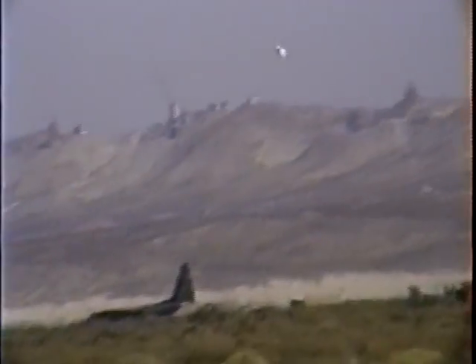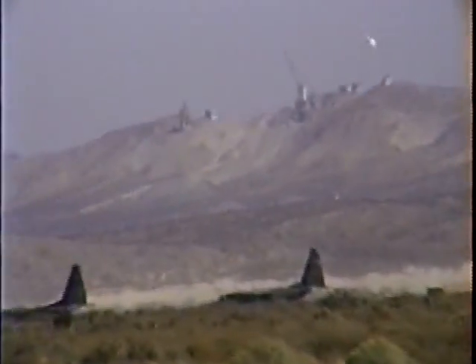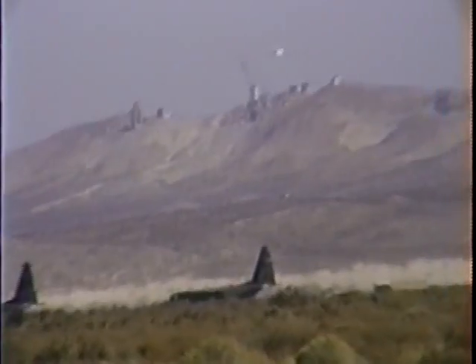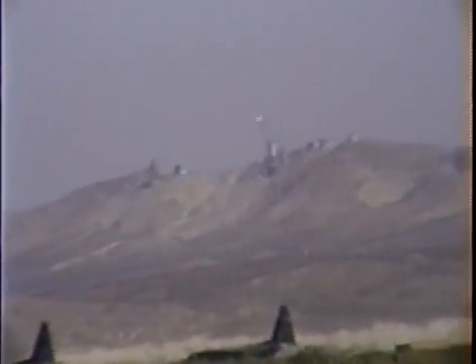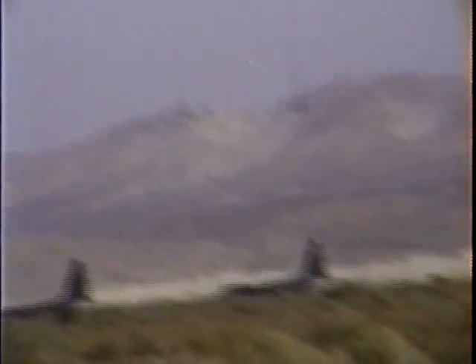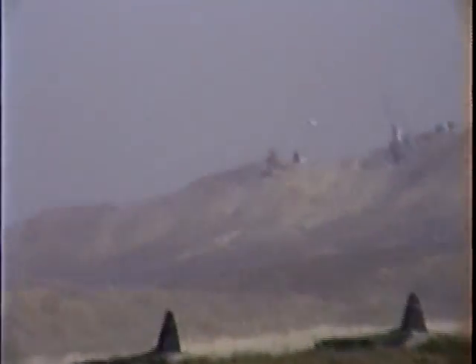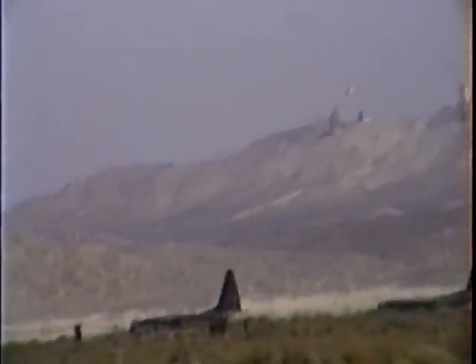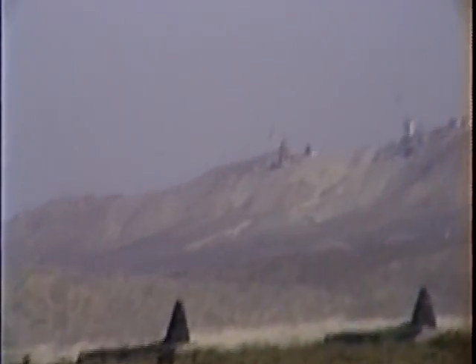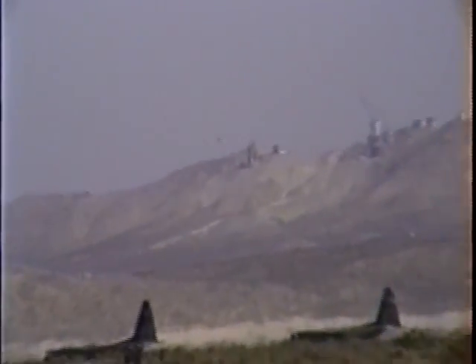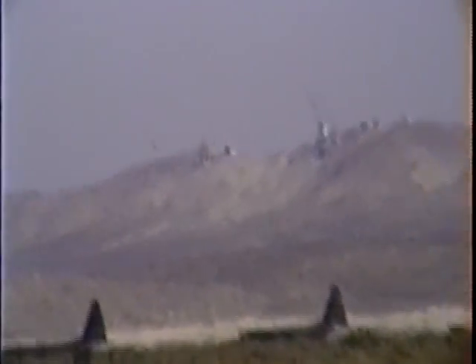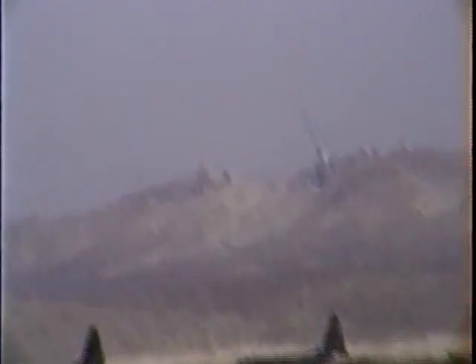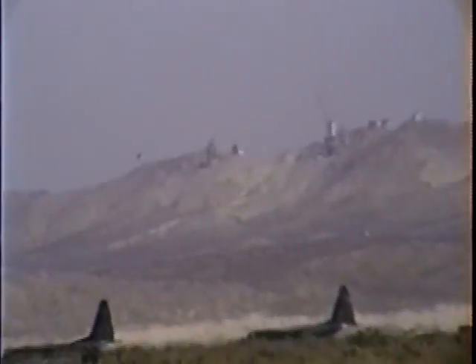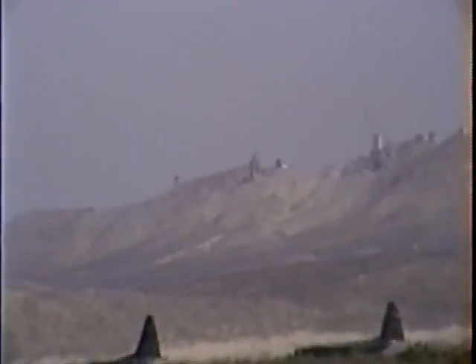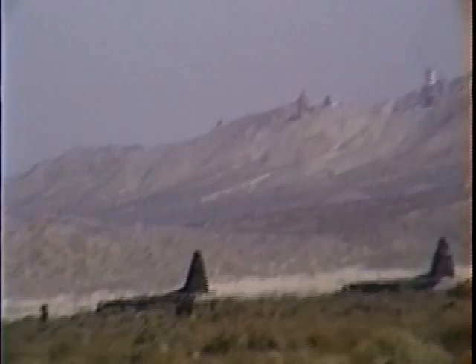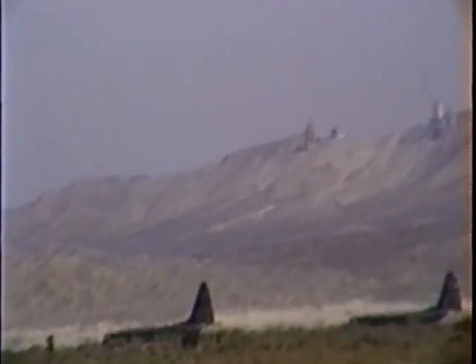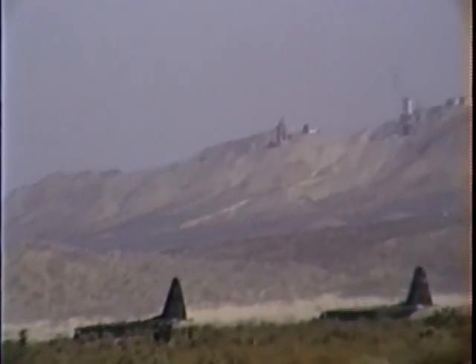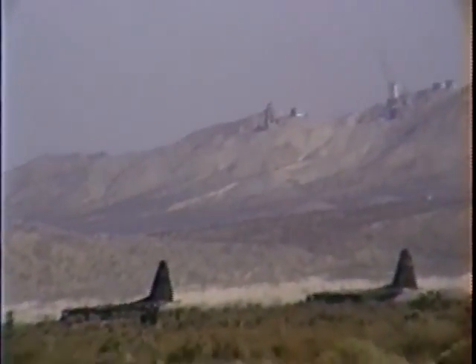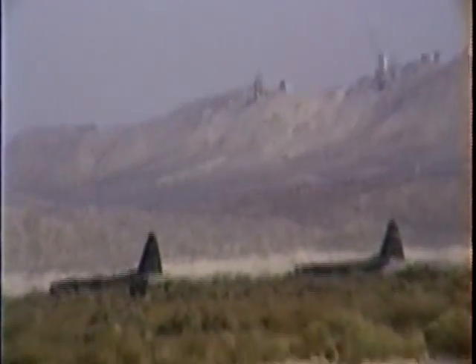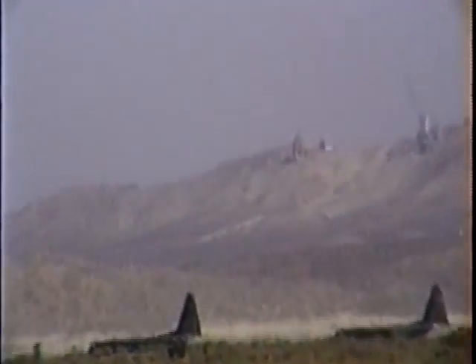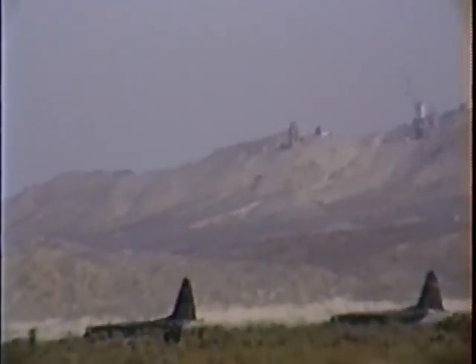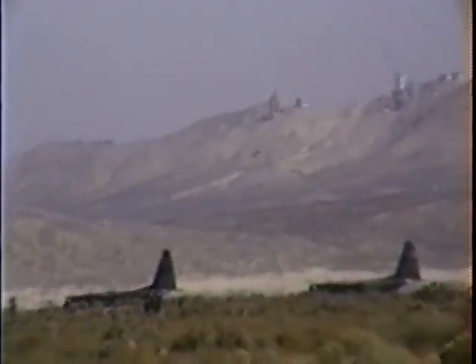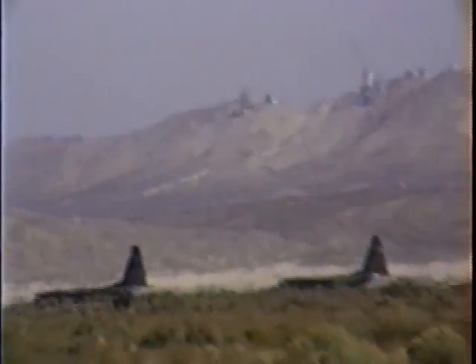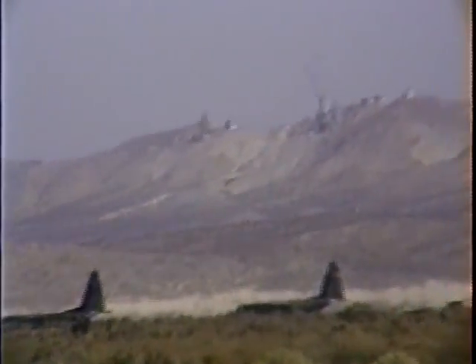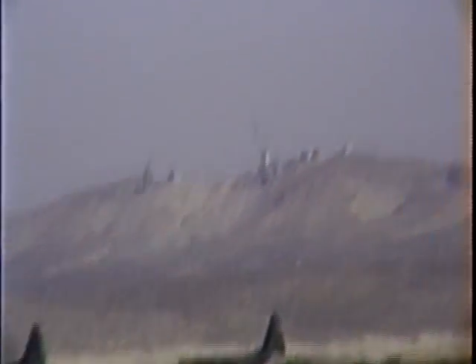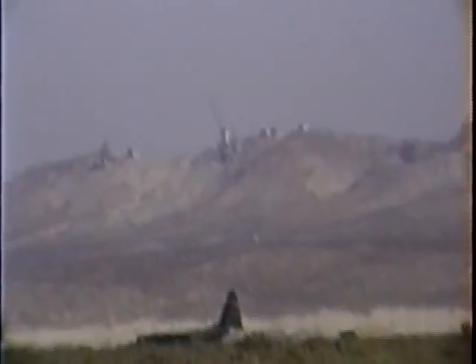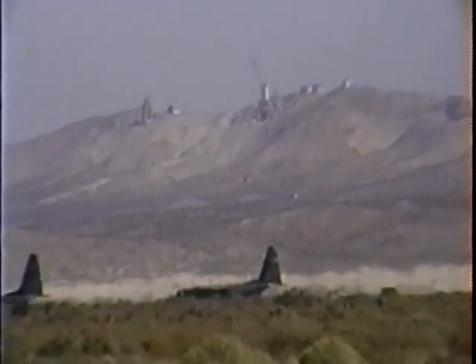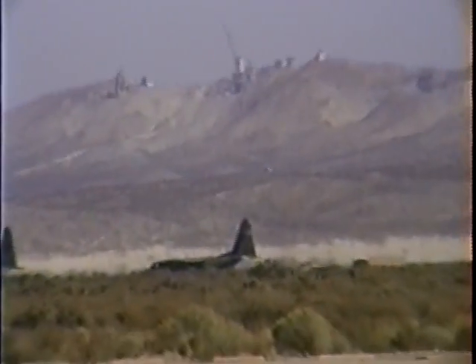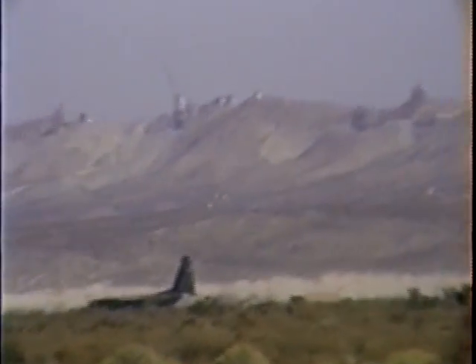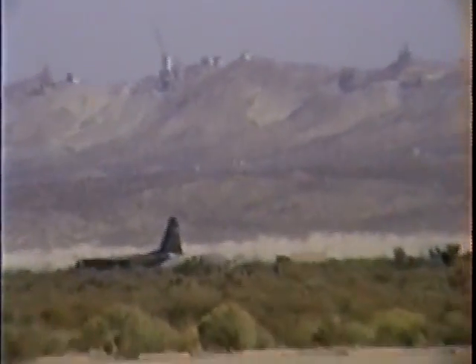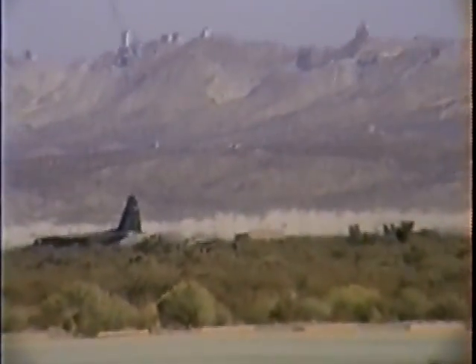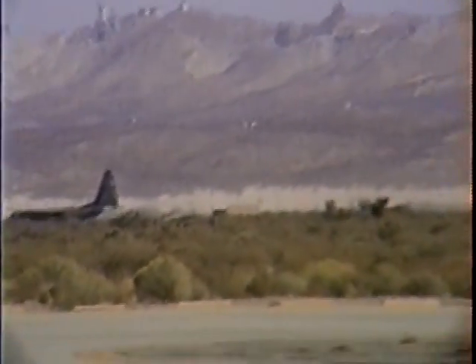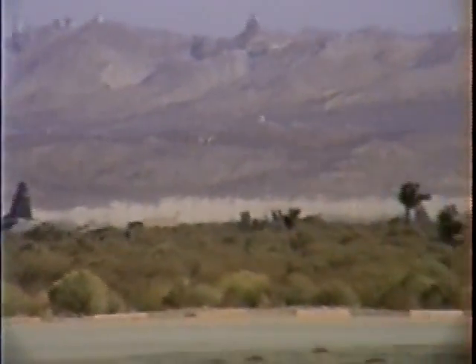The X-29 recently contributed to a program for Vortex Flow Control. There were small clusters of nozzles on the nose of the aircraft that used pressurized gas to control the airplane along the forebody axis — a capability previously programmed into the flight control system.